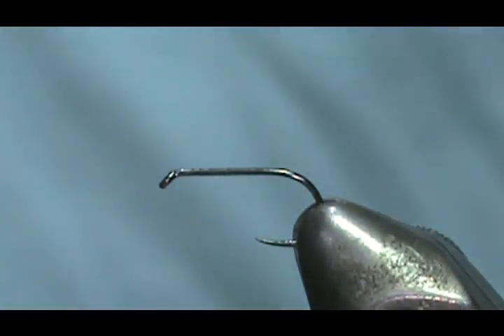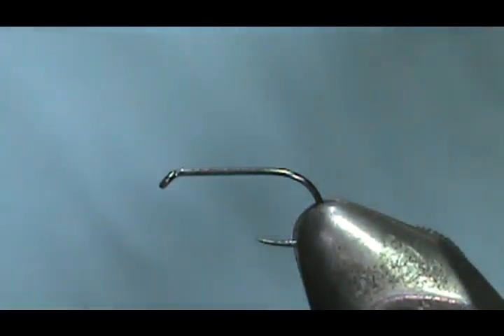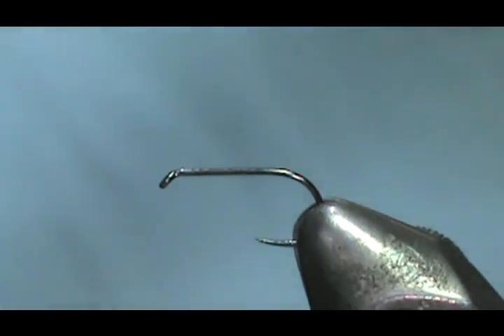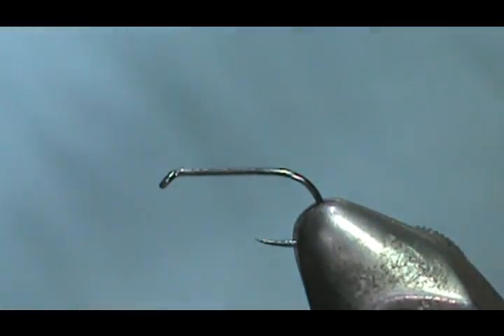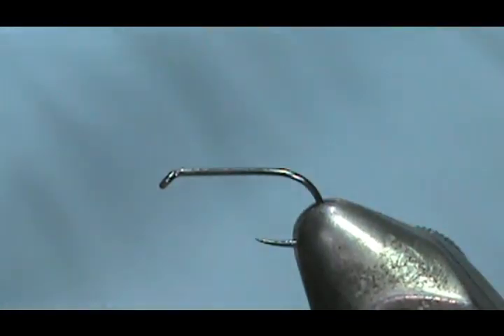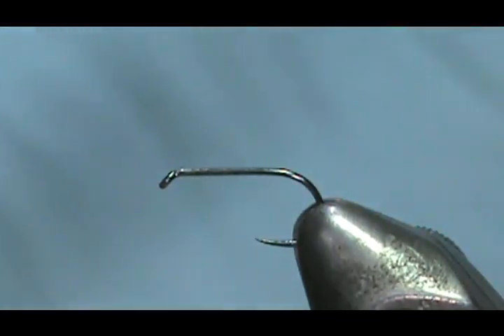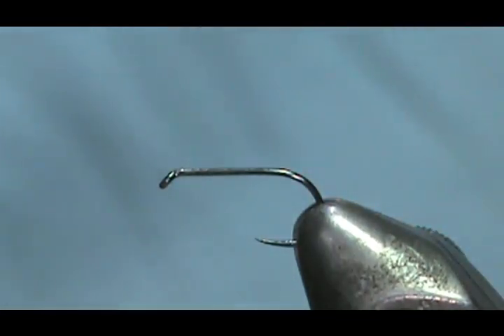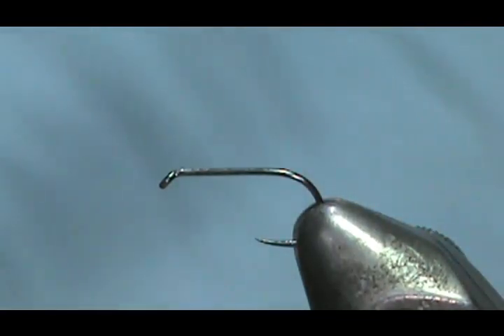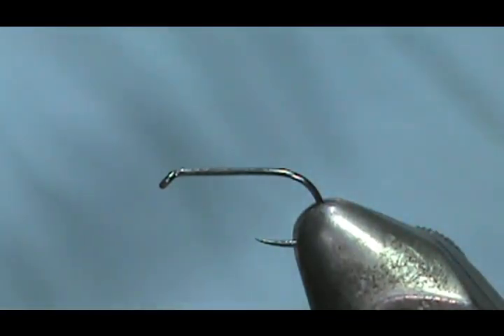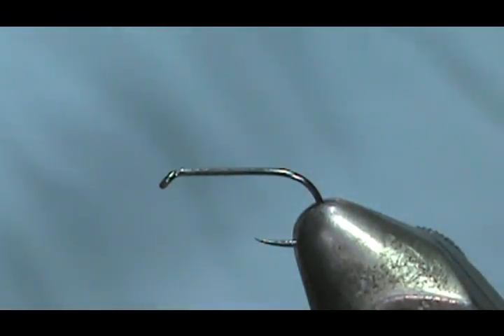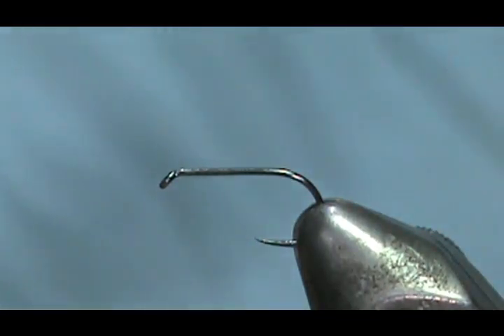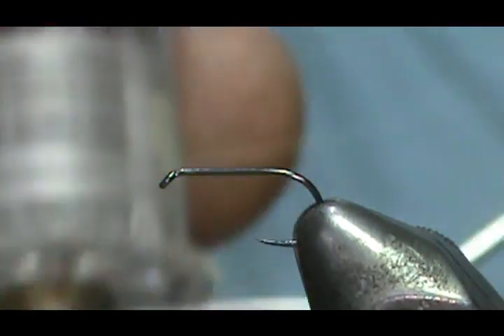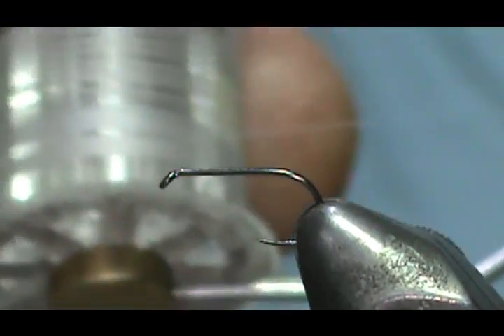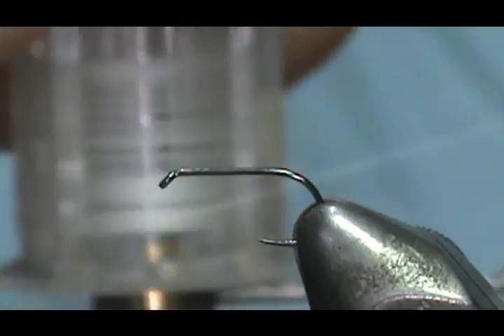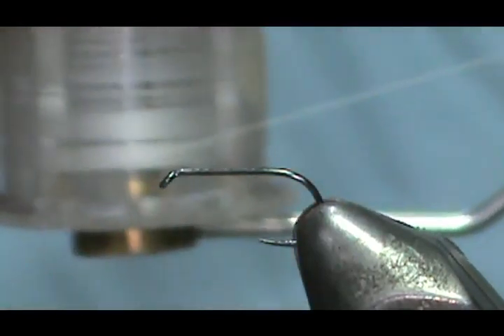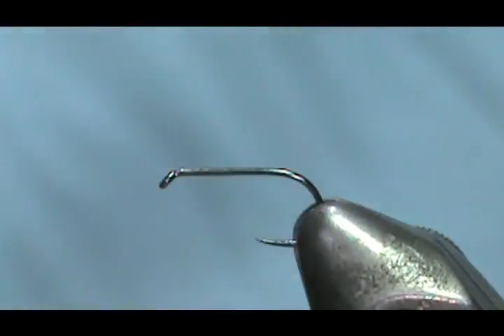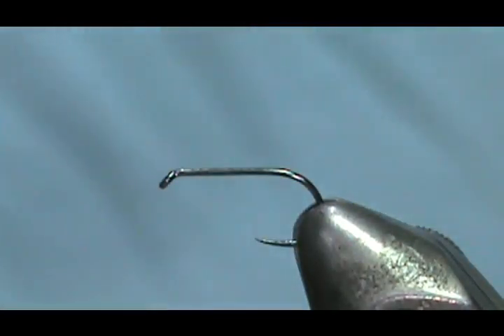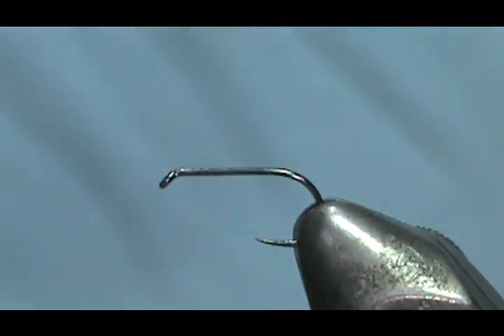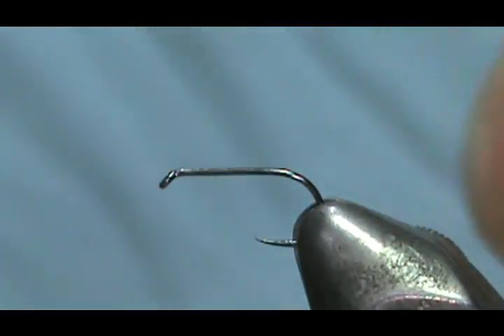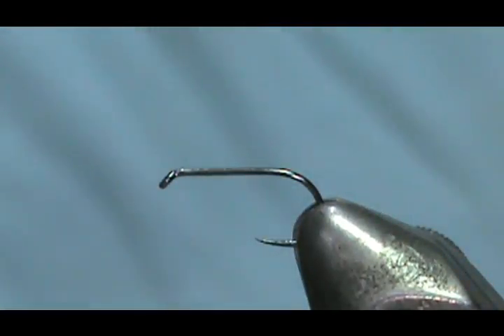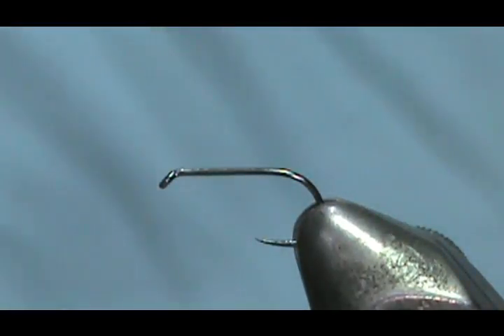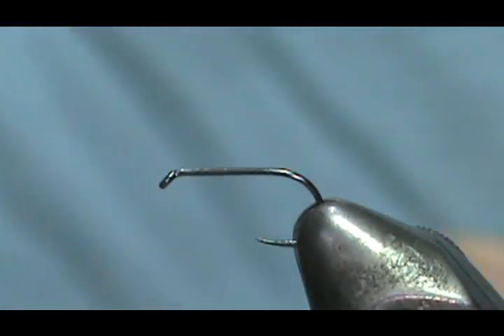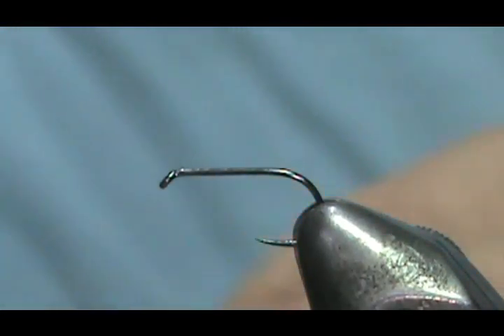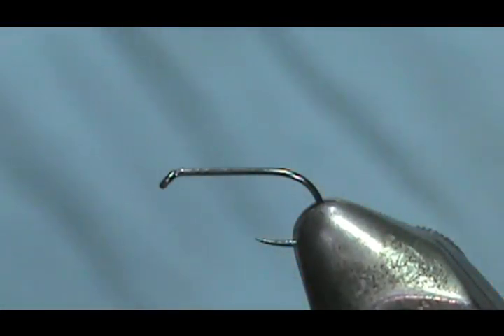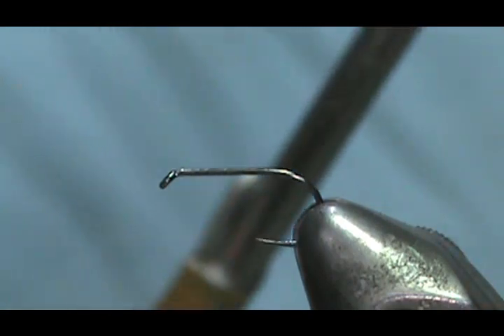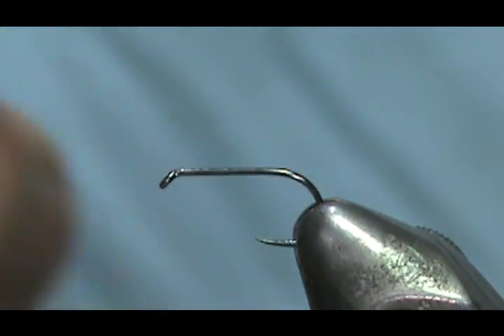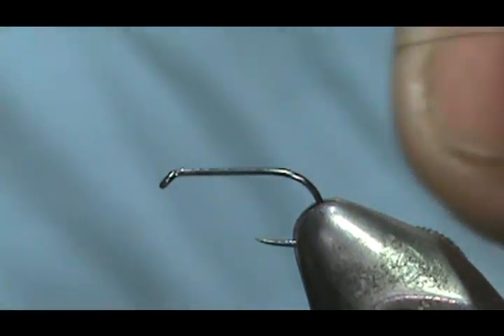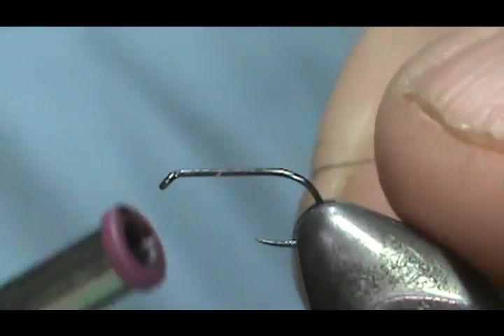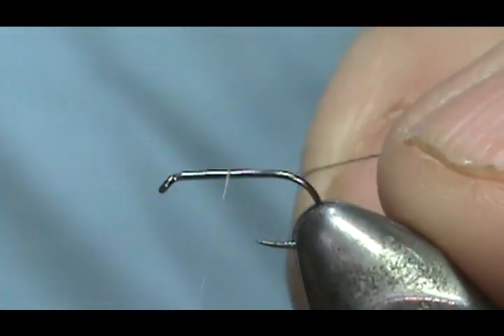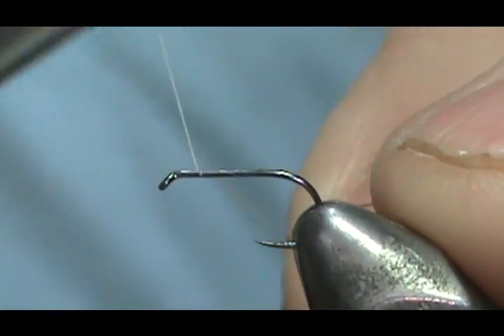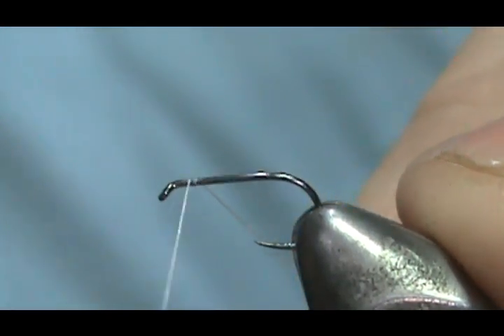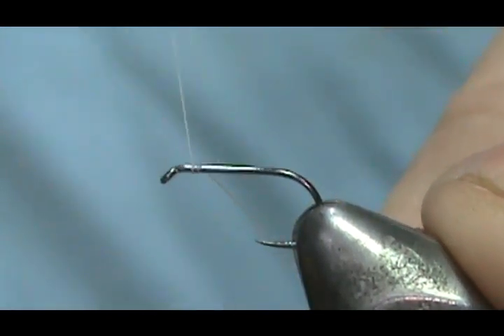I'm going to use some white thread, but I'm just going to use a marker on the head when I get to wrapping the head.